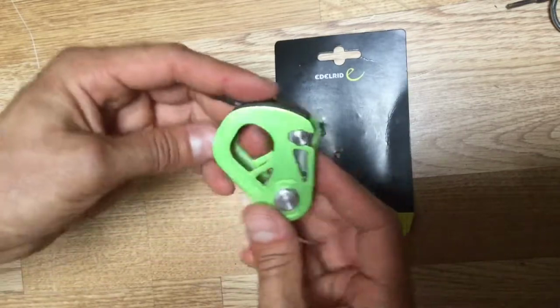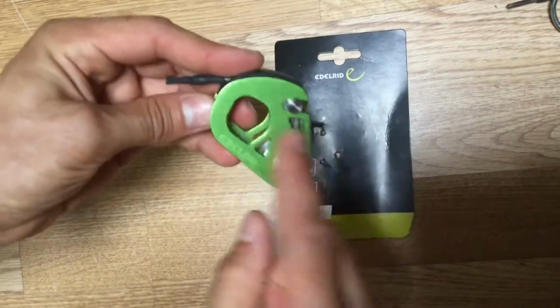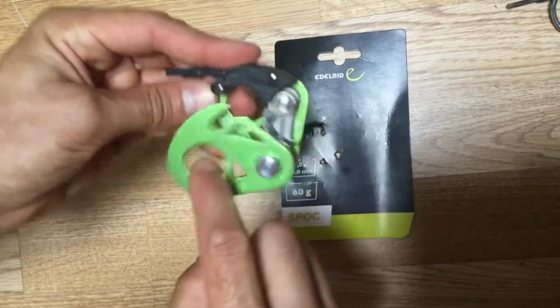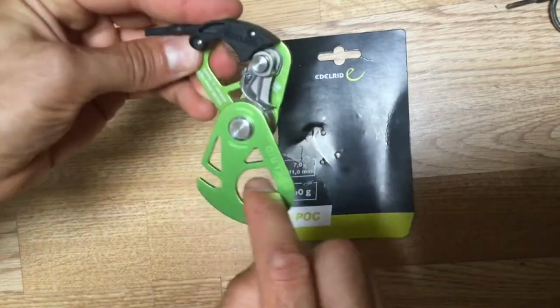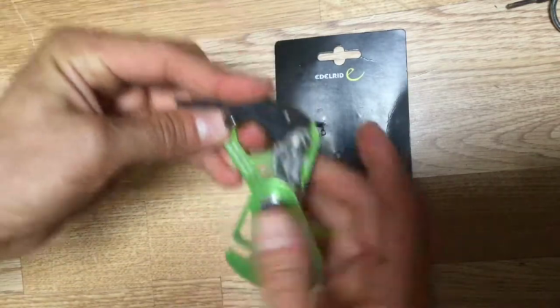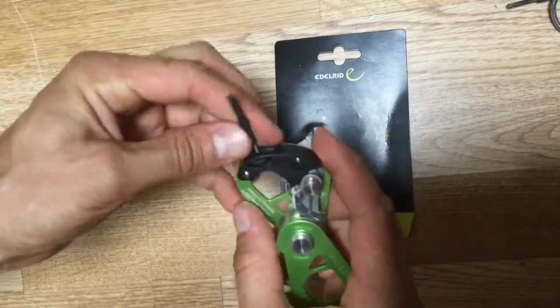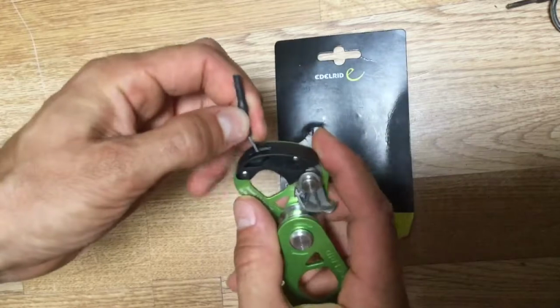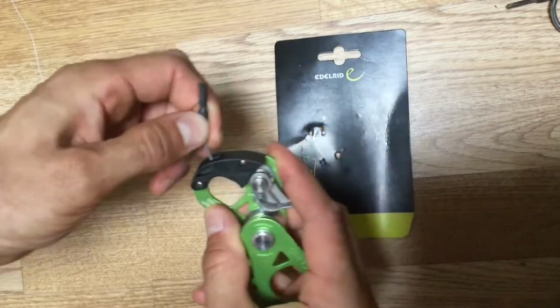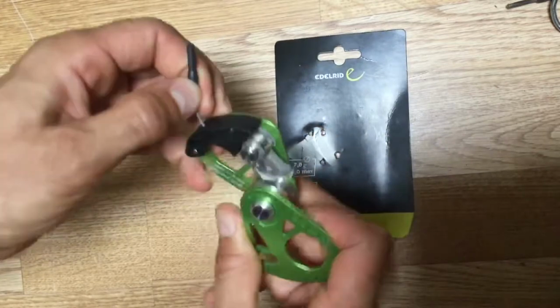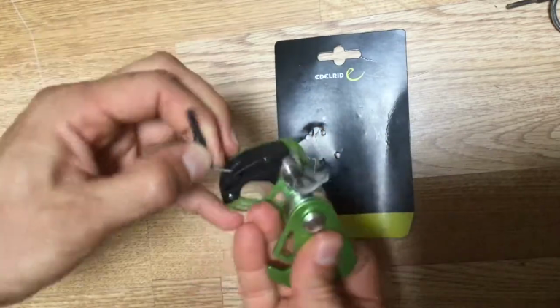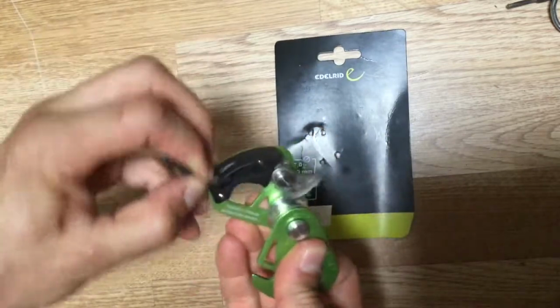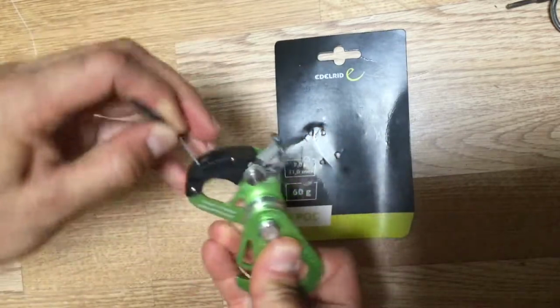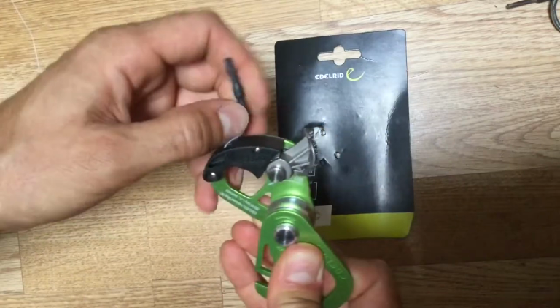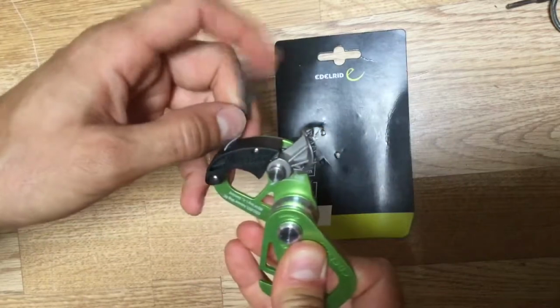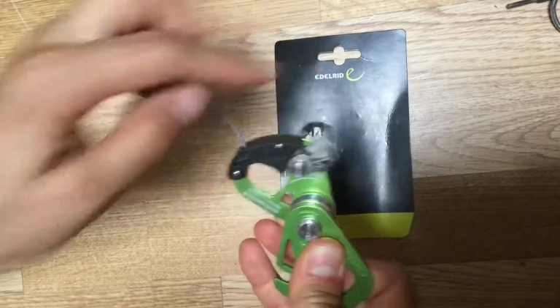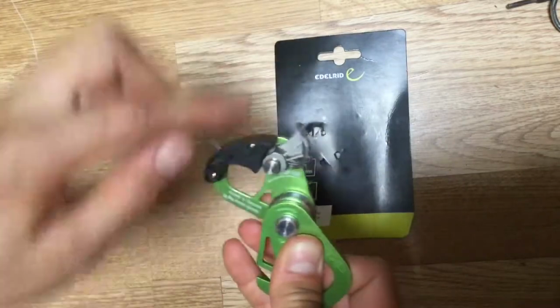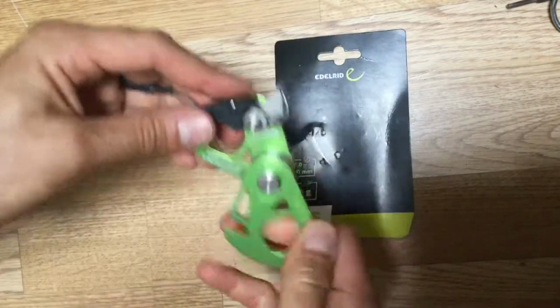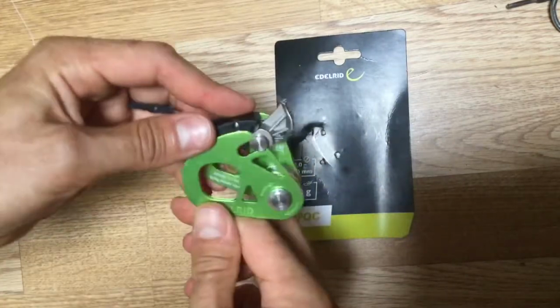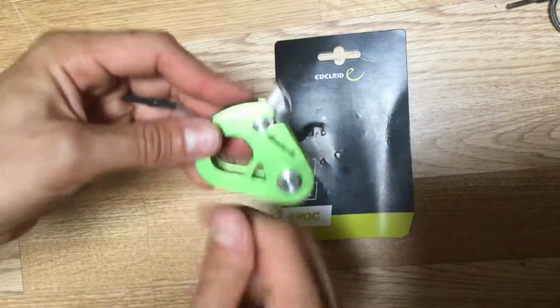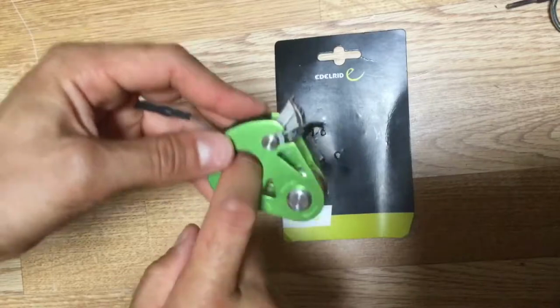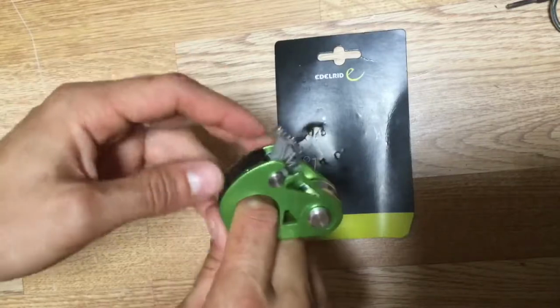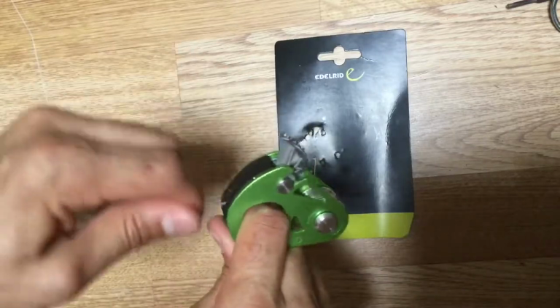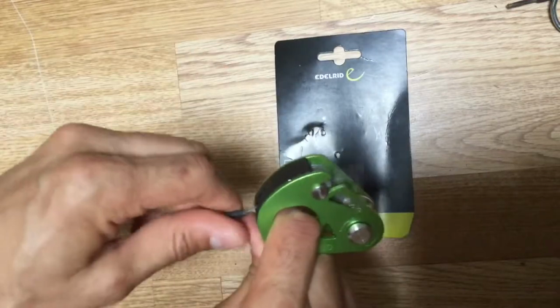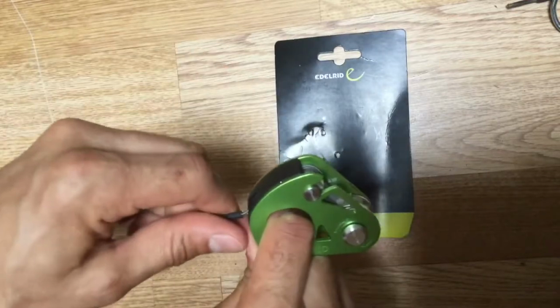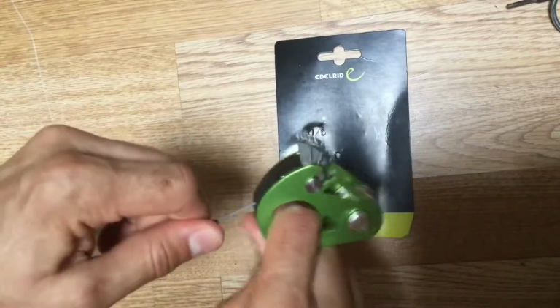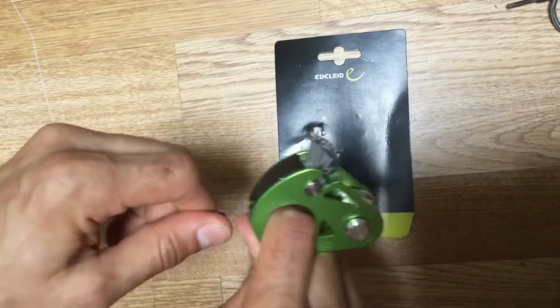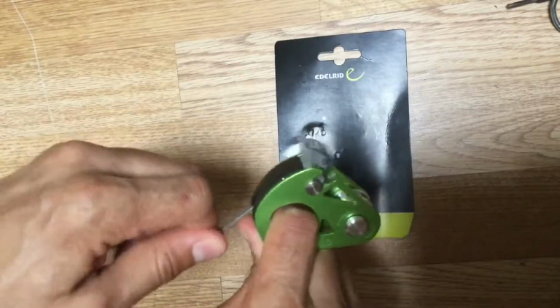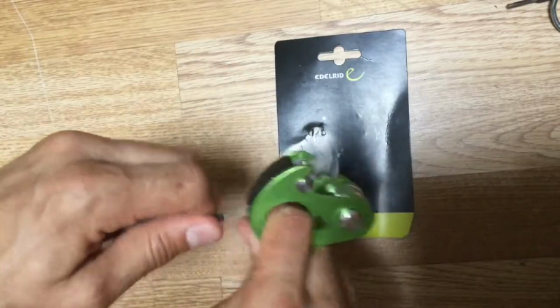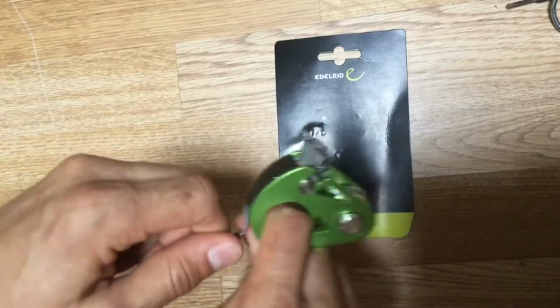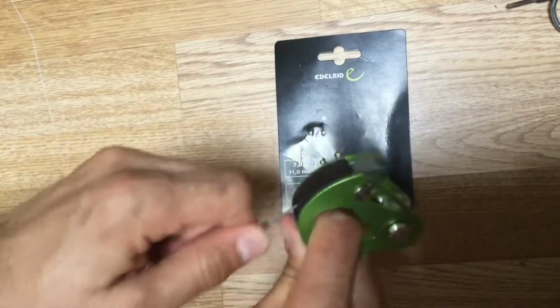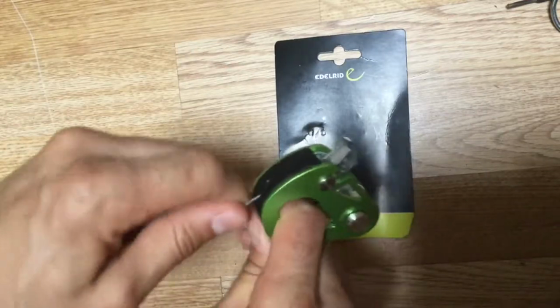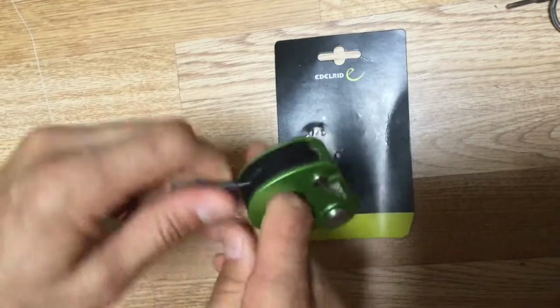To put it on, you just slide that down, pull it open, put the rope in, put the carabiner through it, and then you can release or lock the backstop depending on whether you want to use it as a pulley or not.